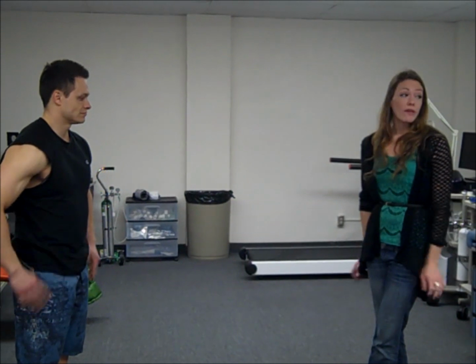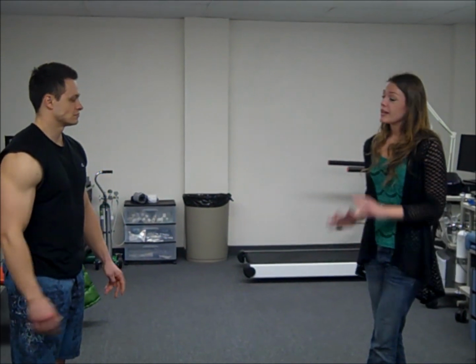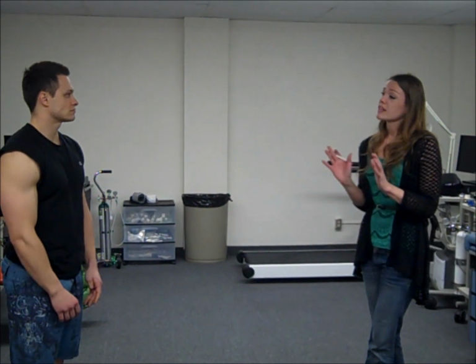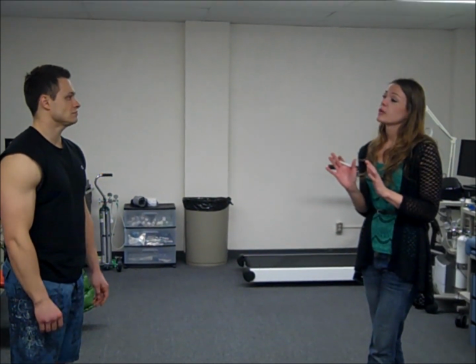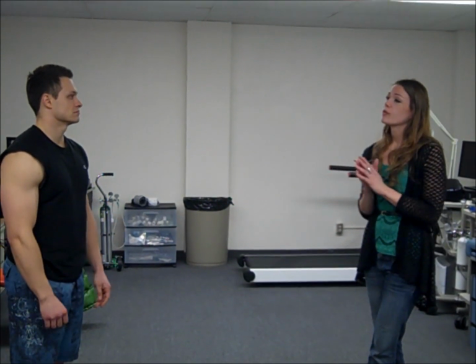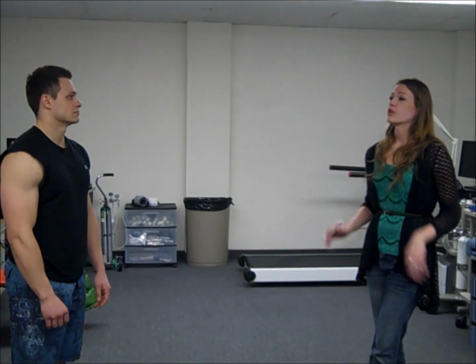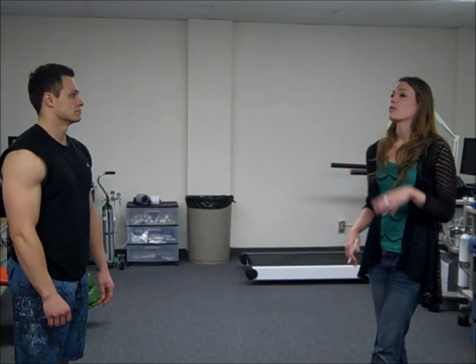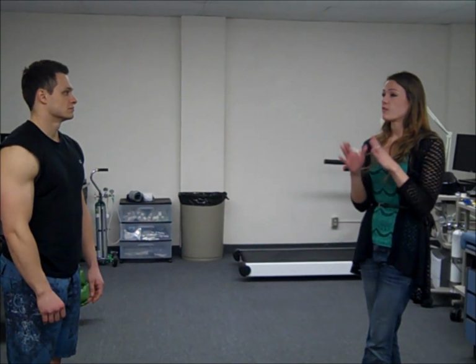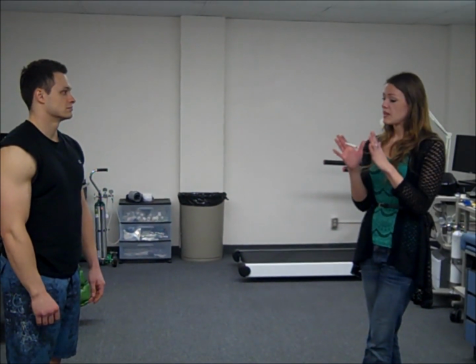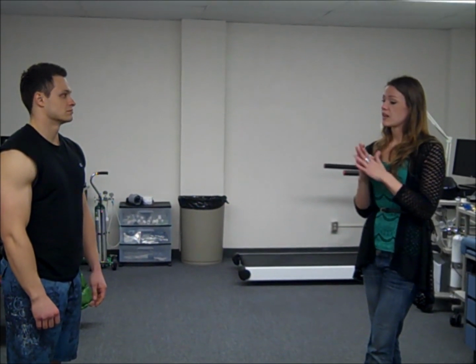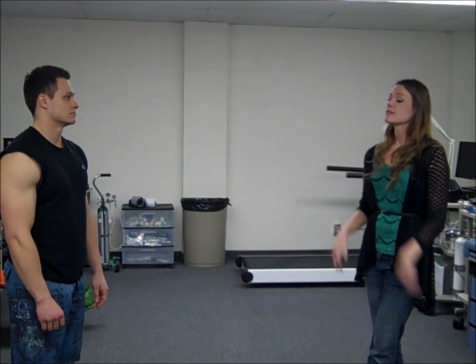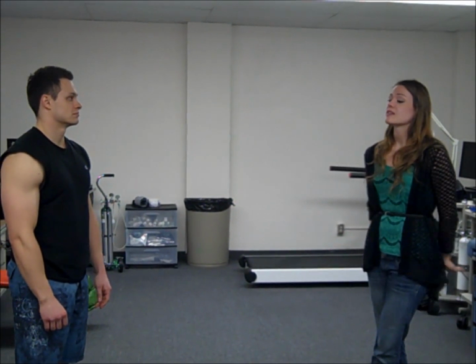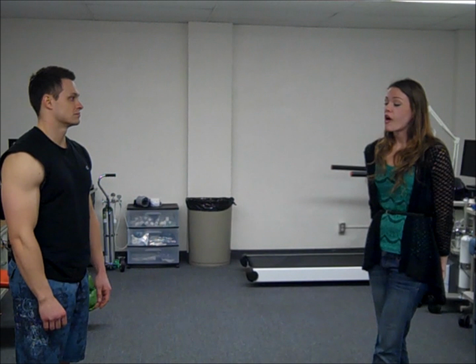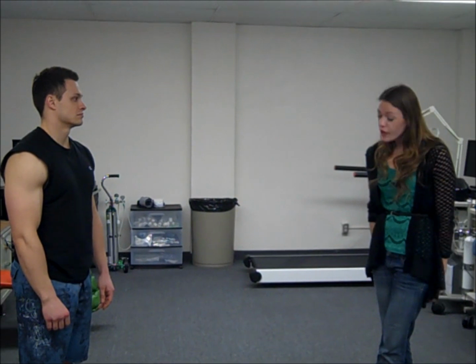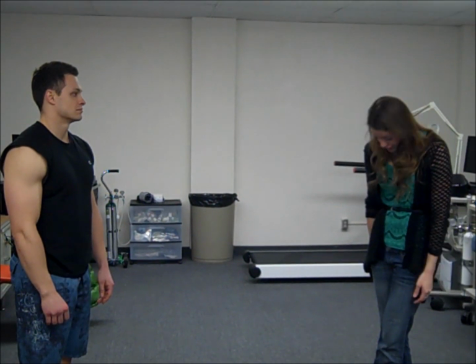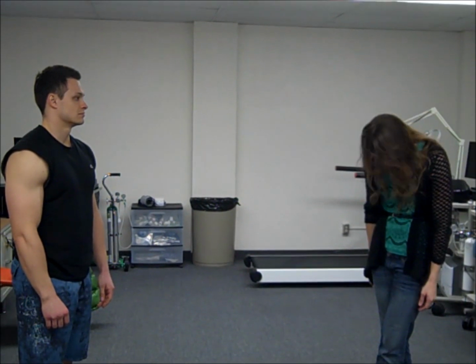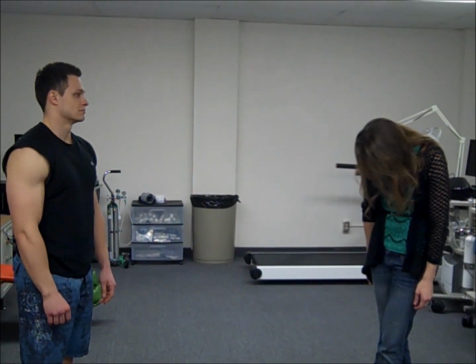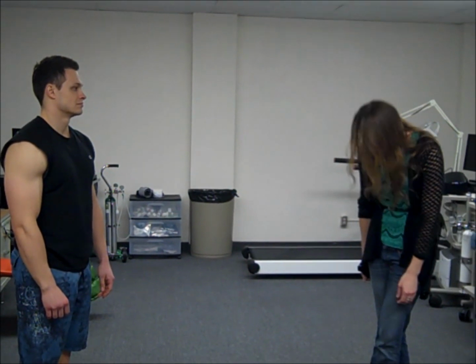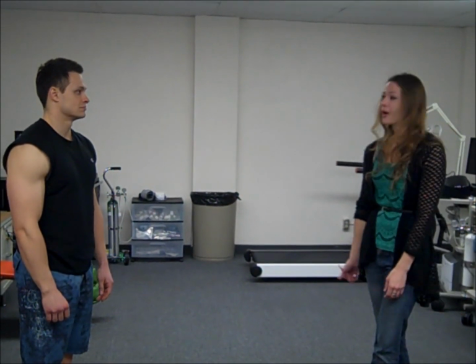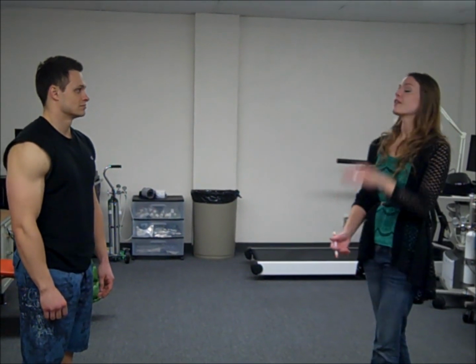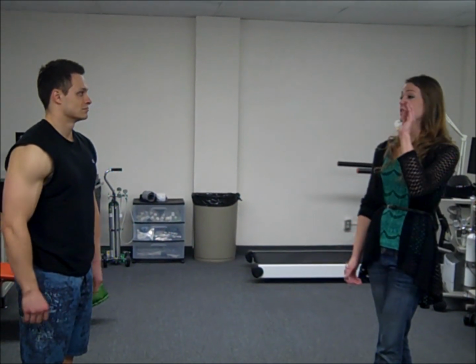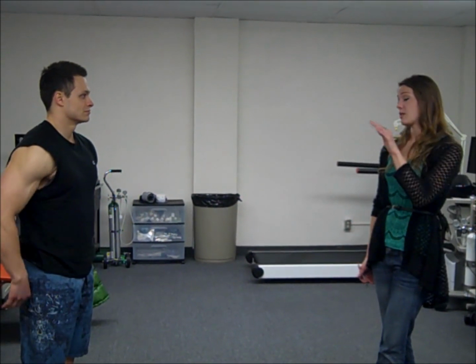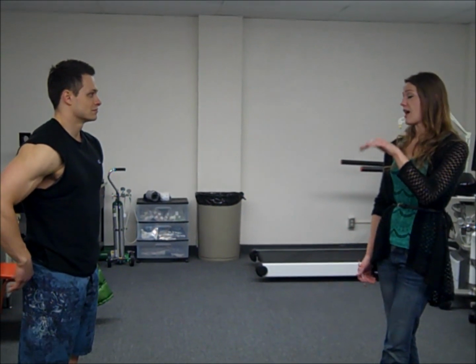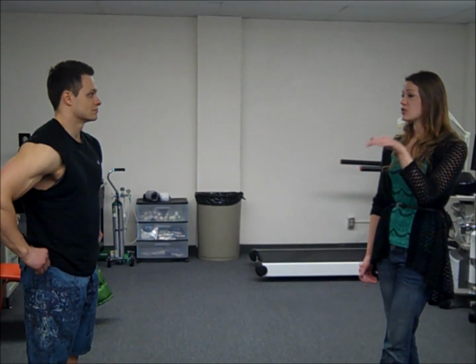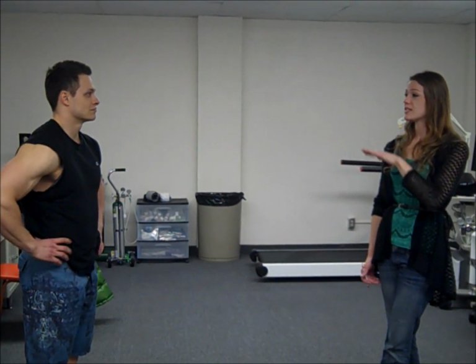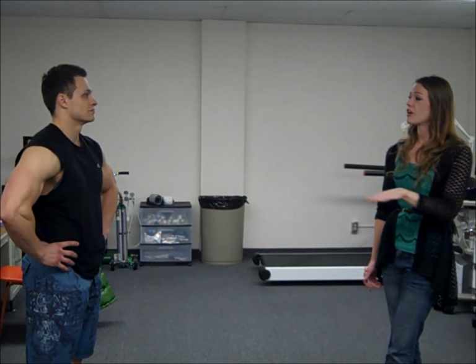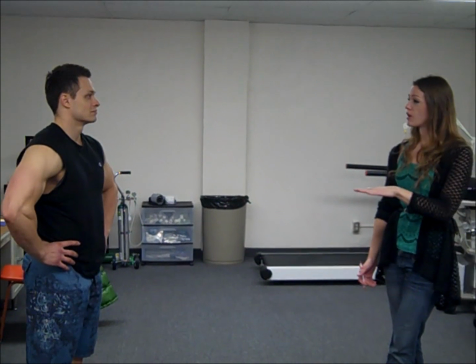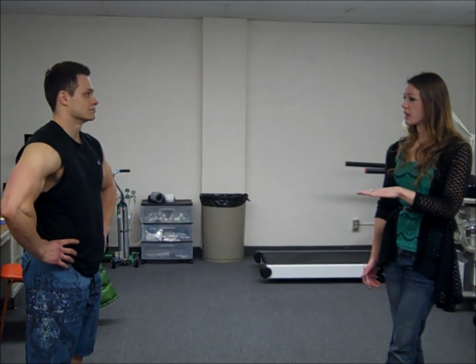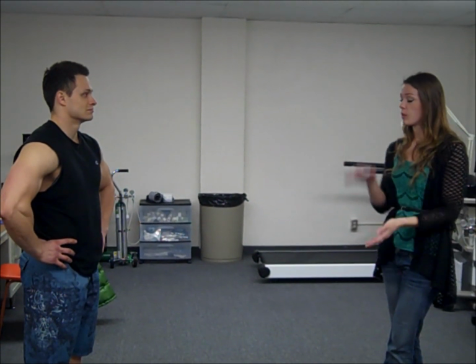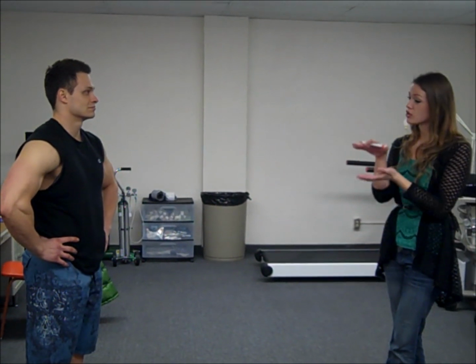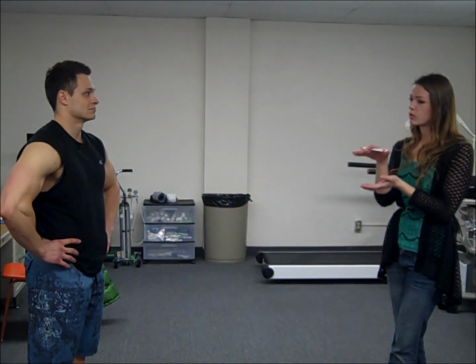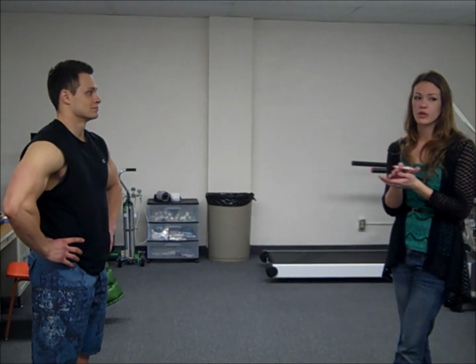Whenever you're ready — I'm not going to tell you when to go. Within five to seven seconds, expel all of your air and just dip your head down under the water. If I touch you on the back of the head, it means your head's not under the water completely. We want to get you totally submerged.